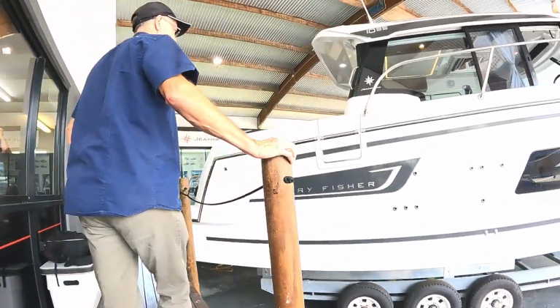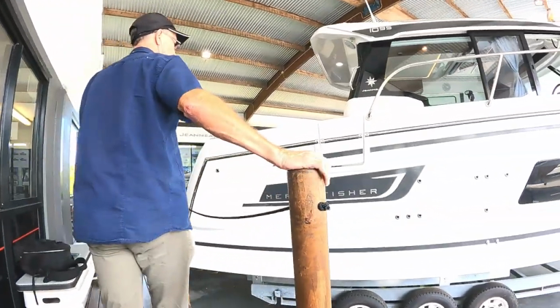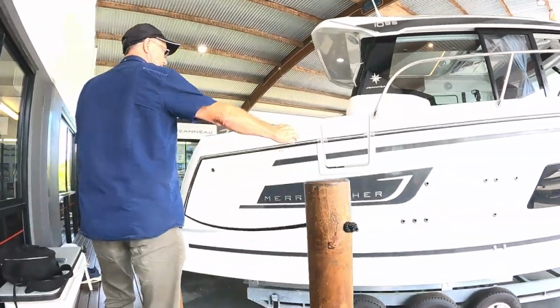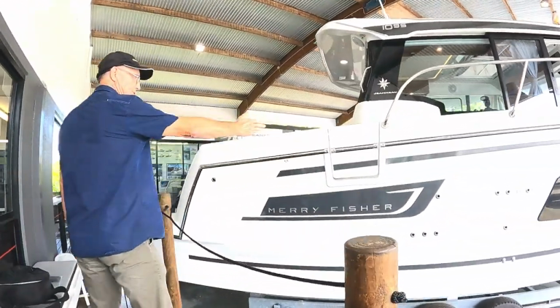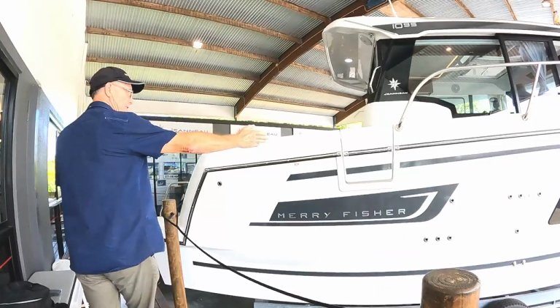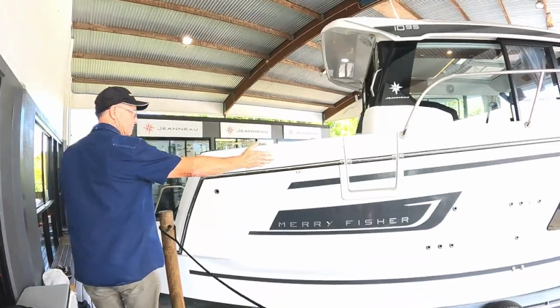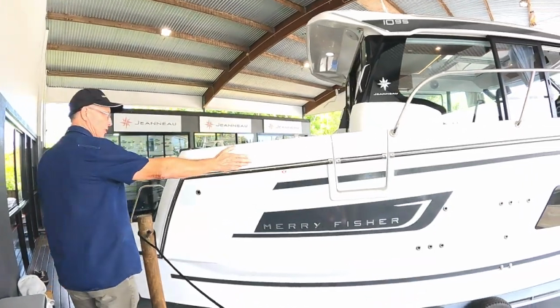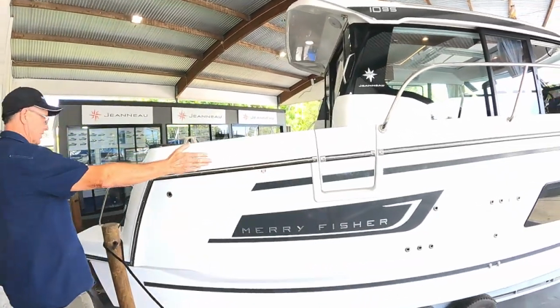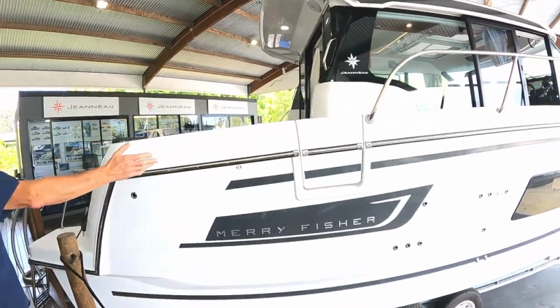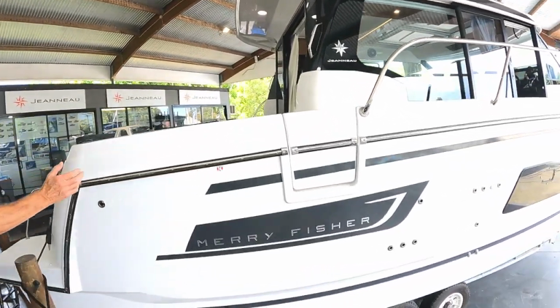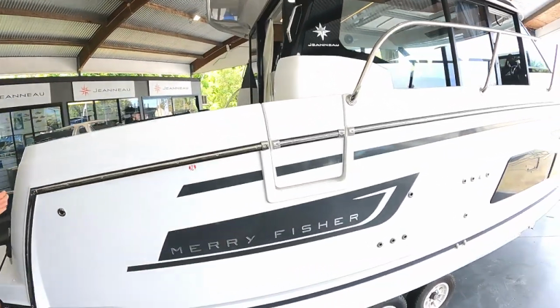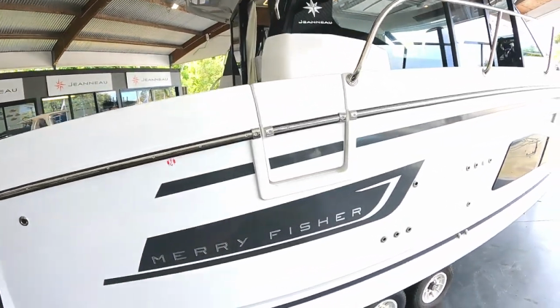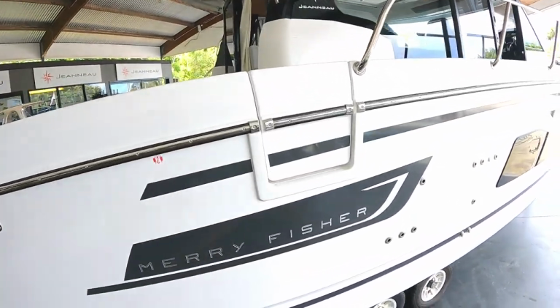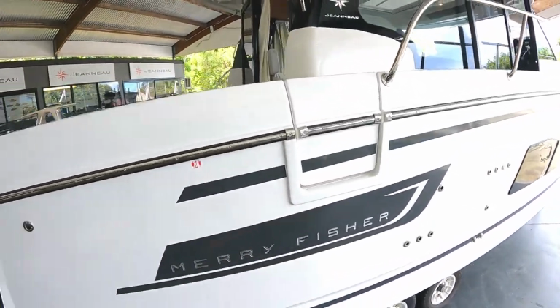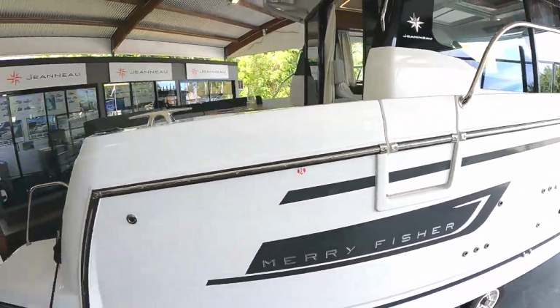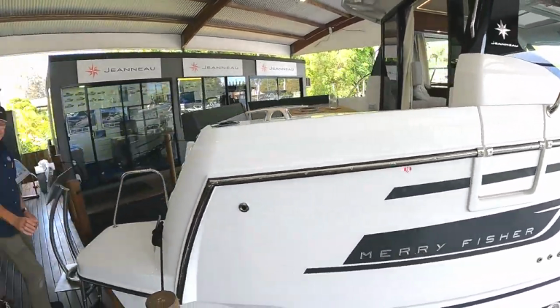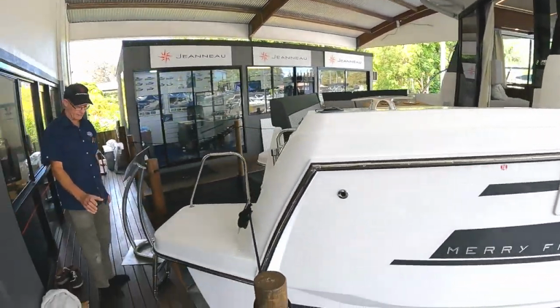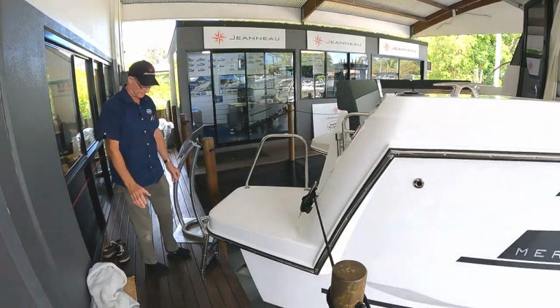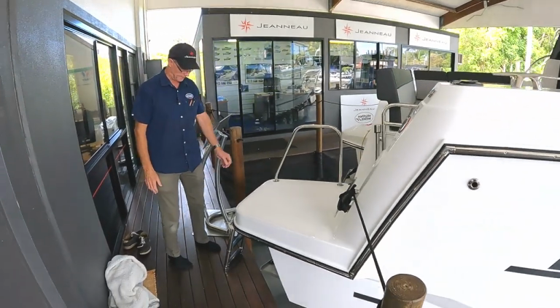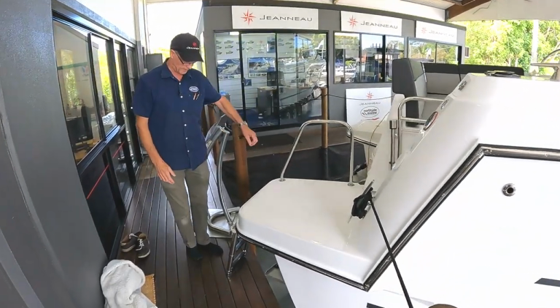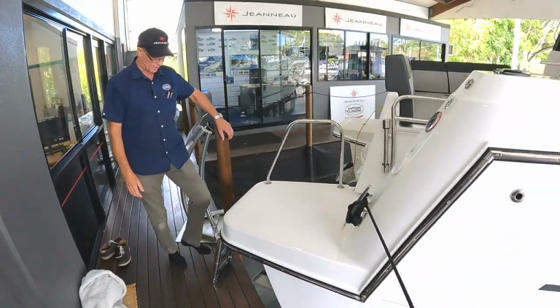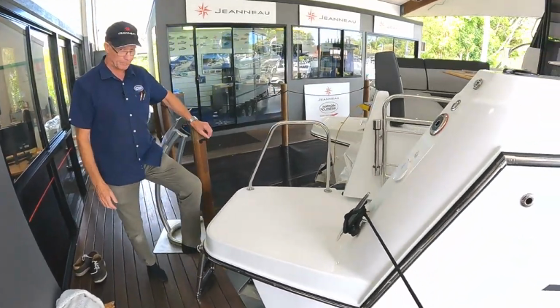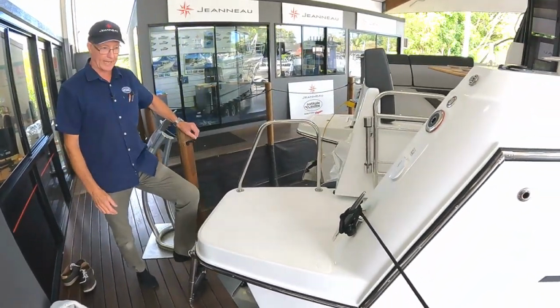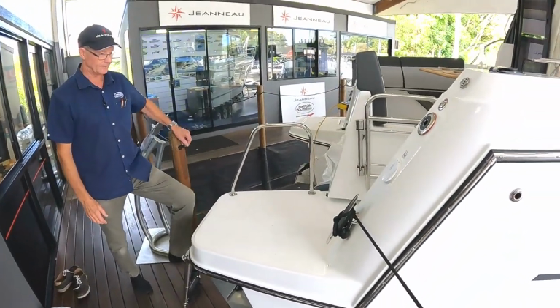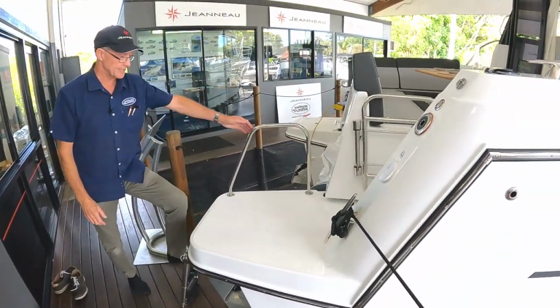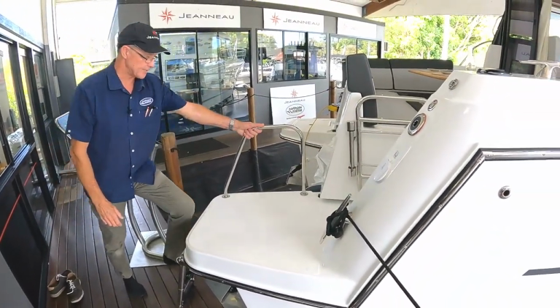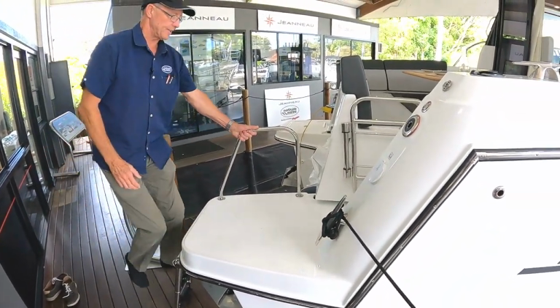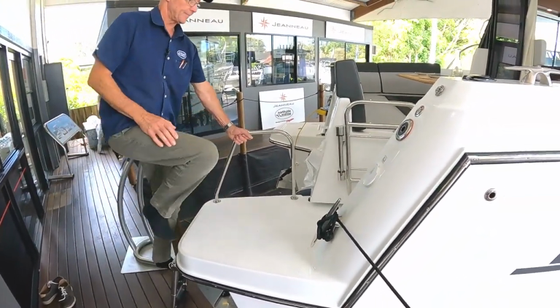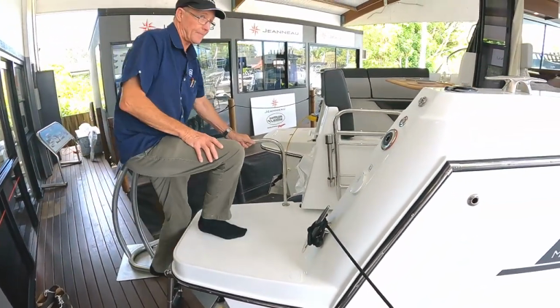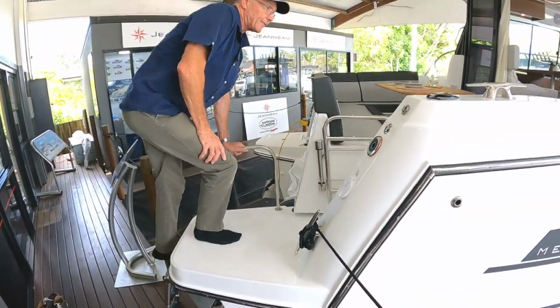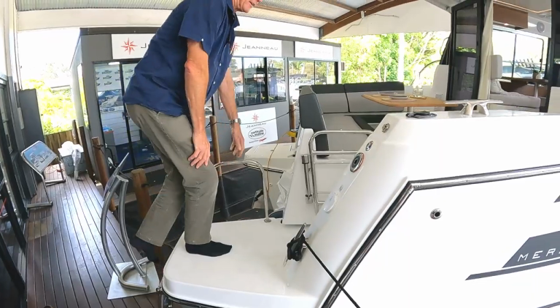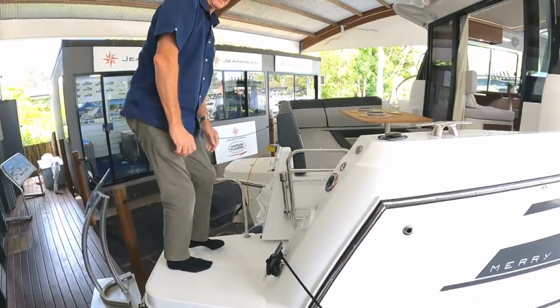As you can see, we've got a side access door which makes docking really easy. And then we have the boarding platform at the back down here as well — a good boarding ladder and ease of access with the rail there.